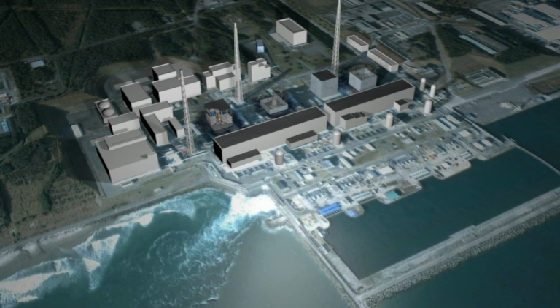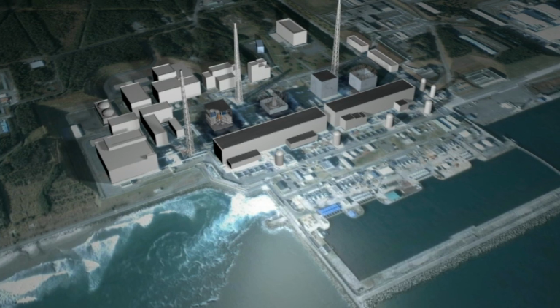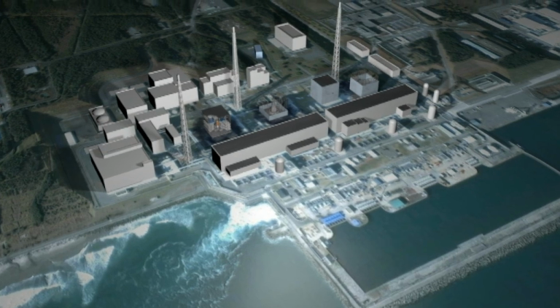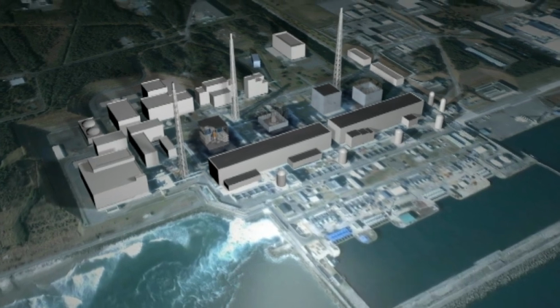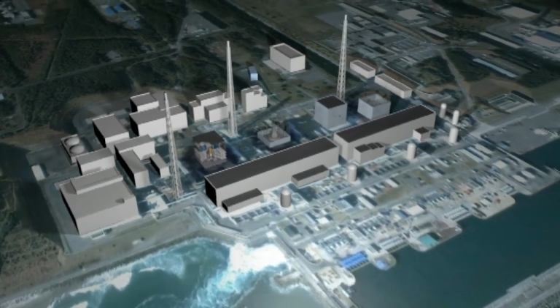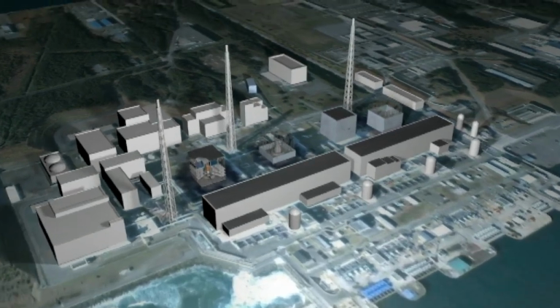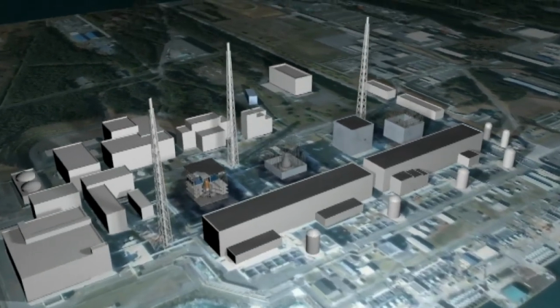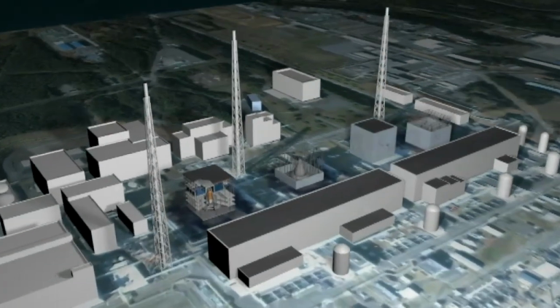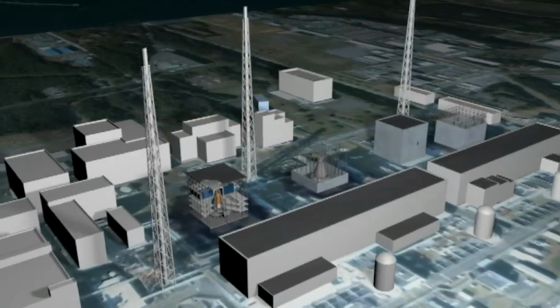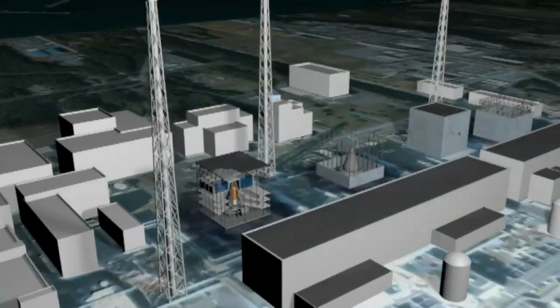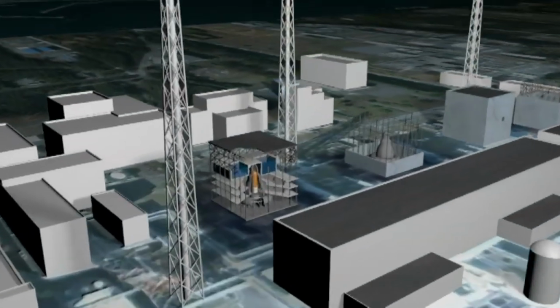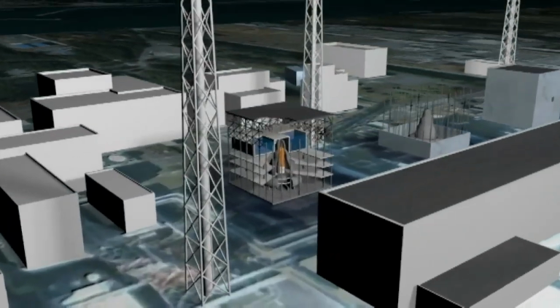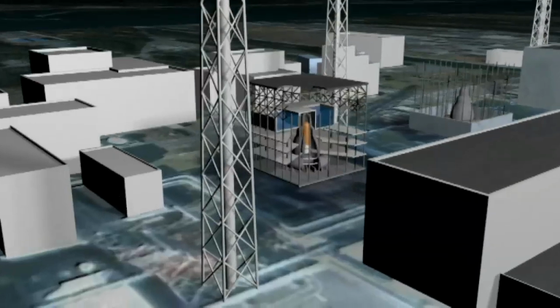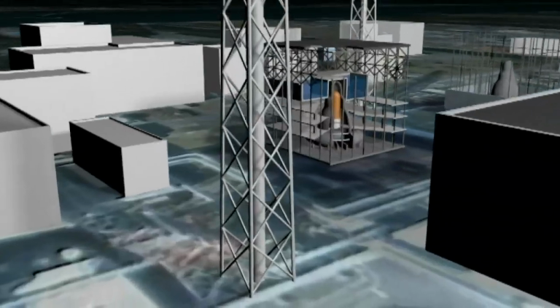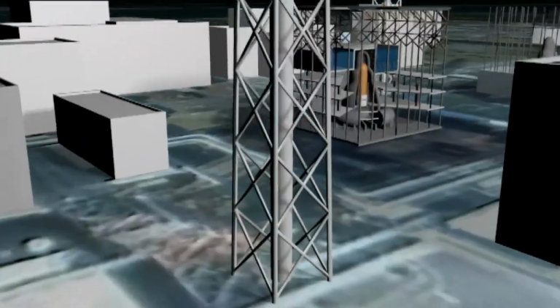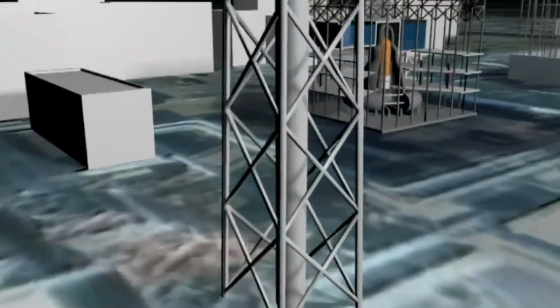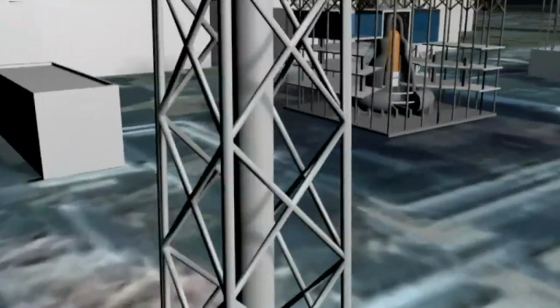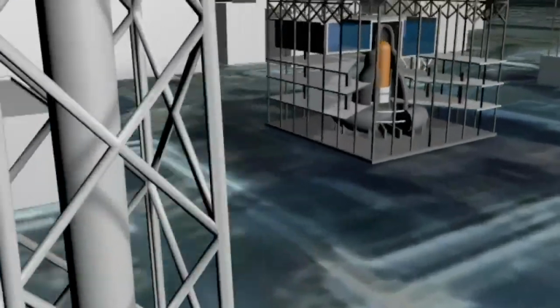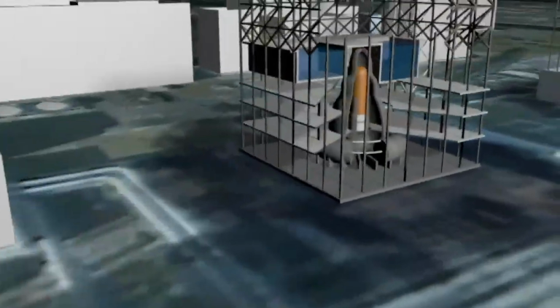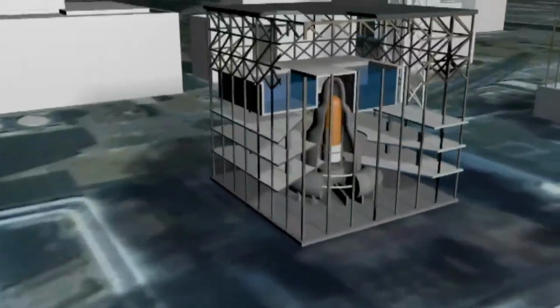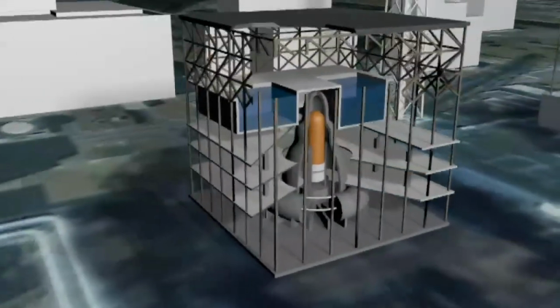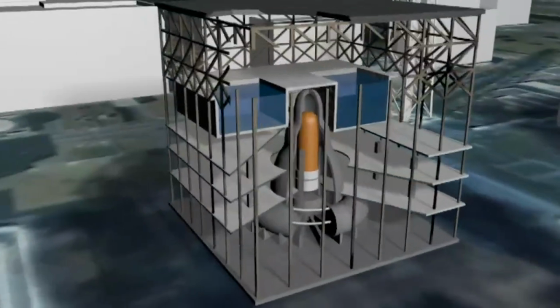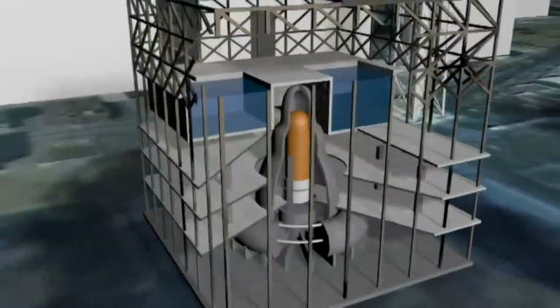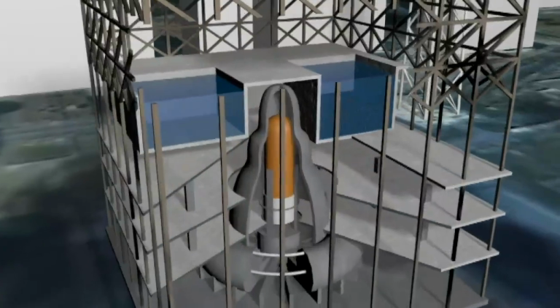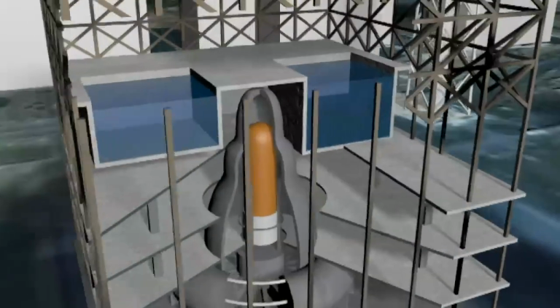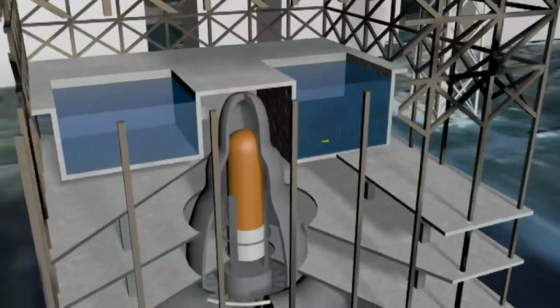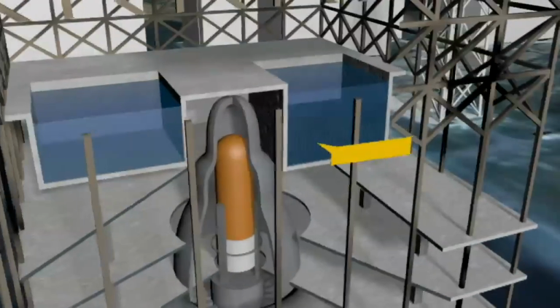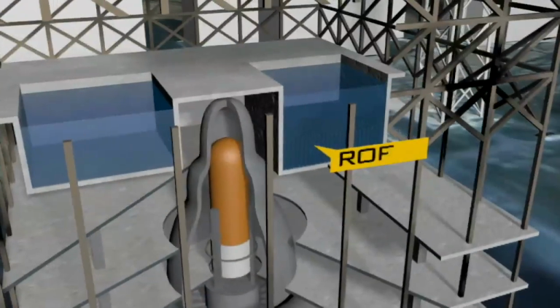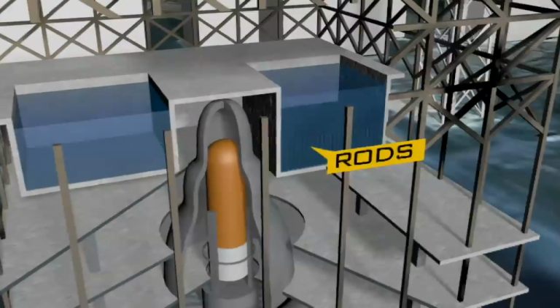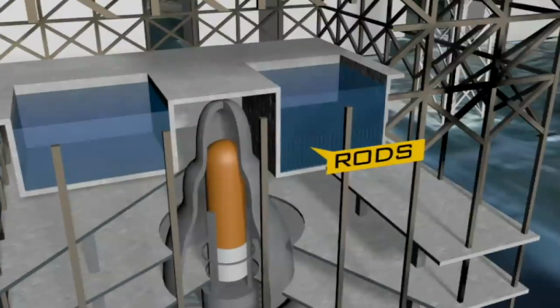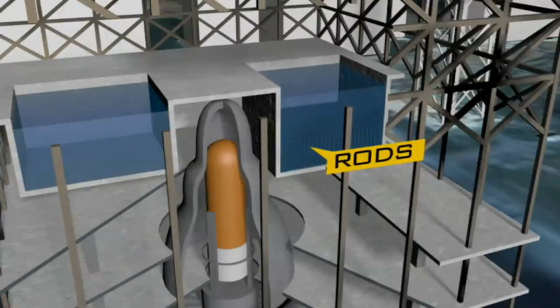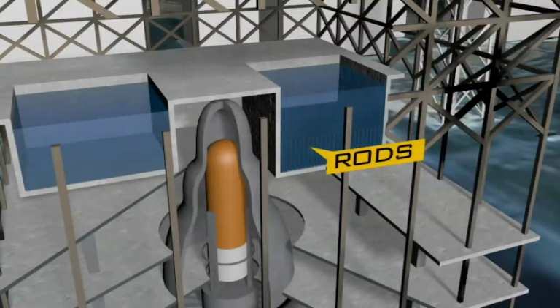The storage pool contains all the nuclear fuel rods recently removed from the reactor. Normally, at least five metres of cool water is kept above the rods to prevent them overheating and shield workers from their radioactivity.